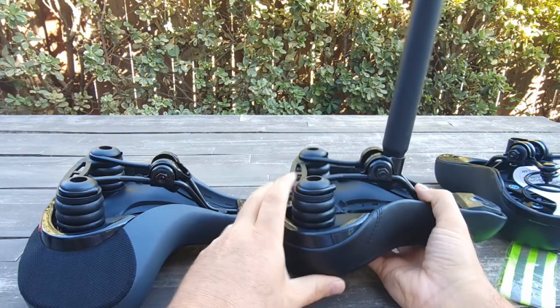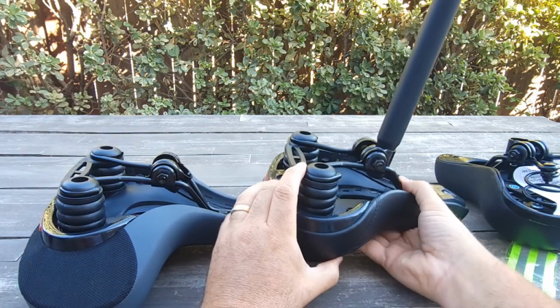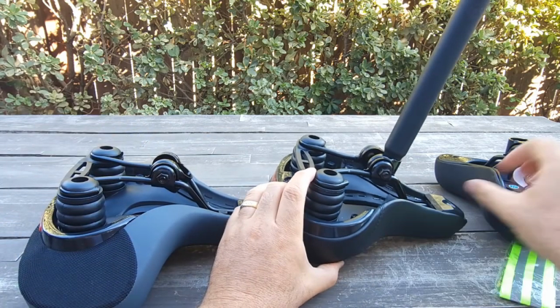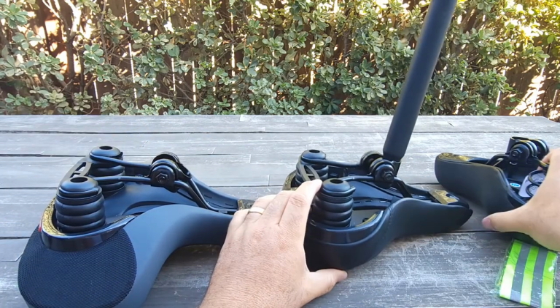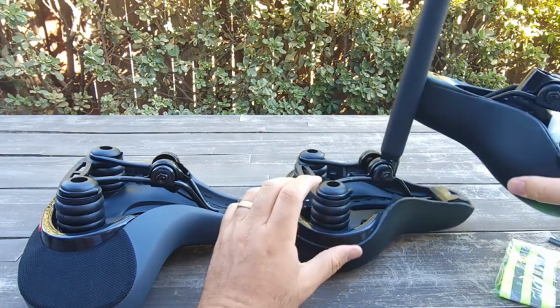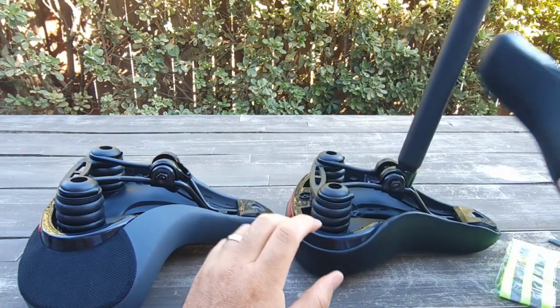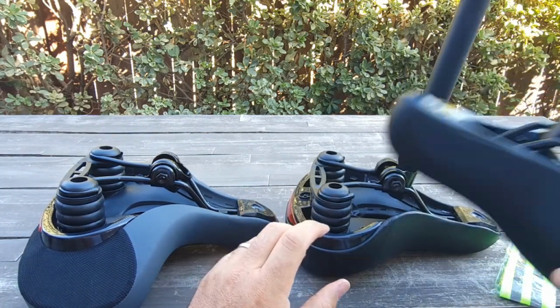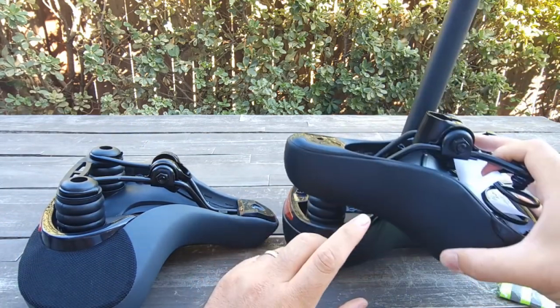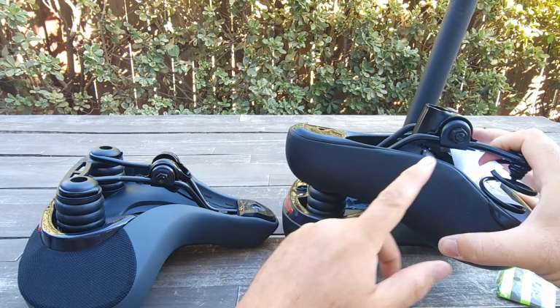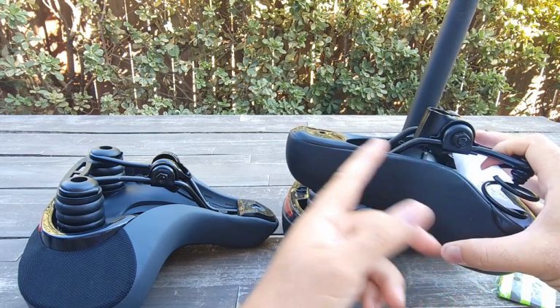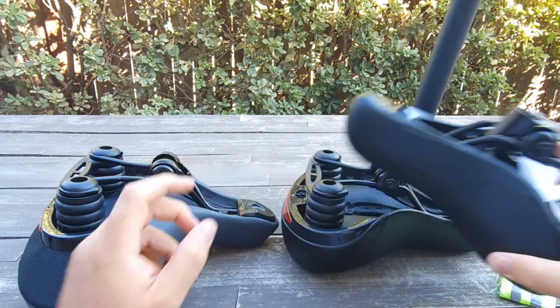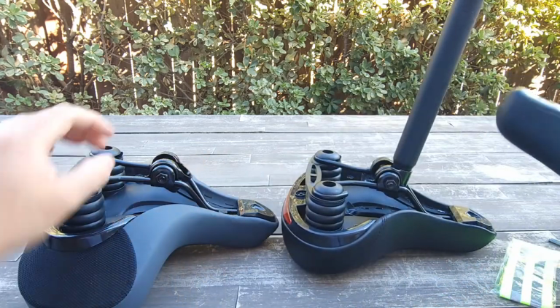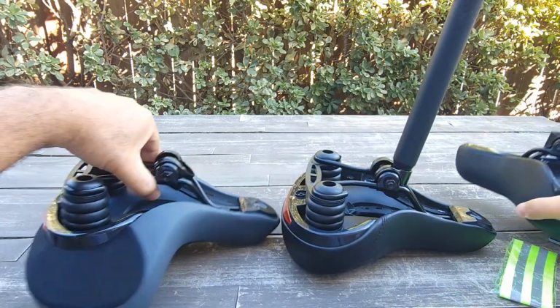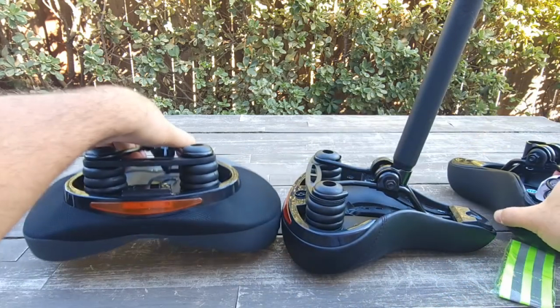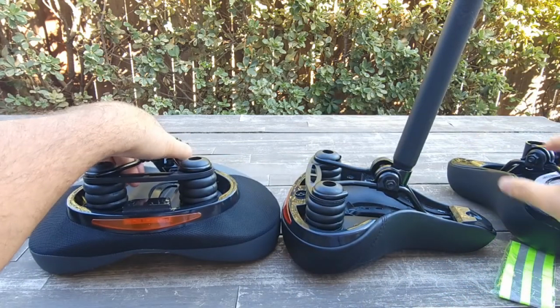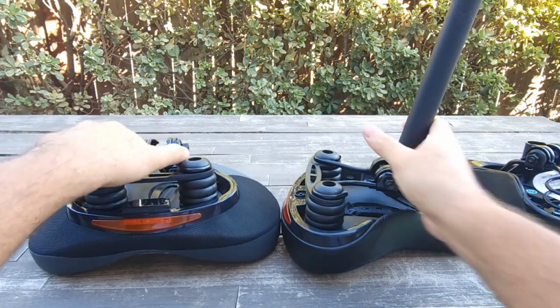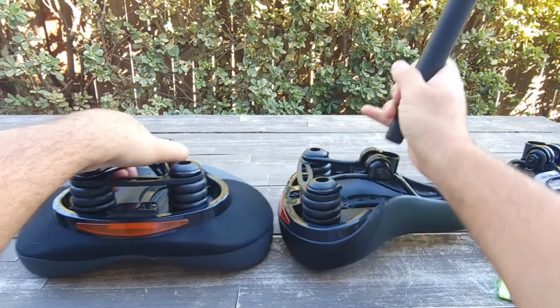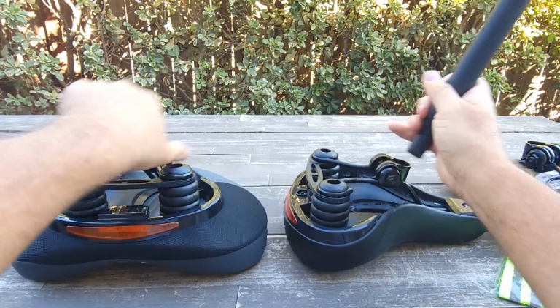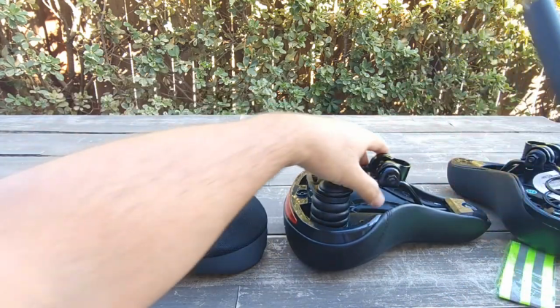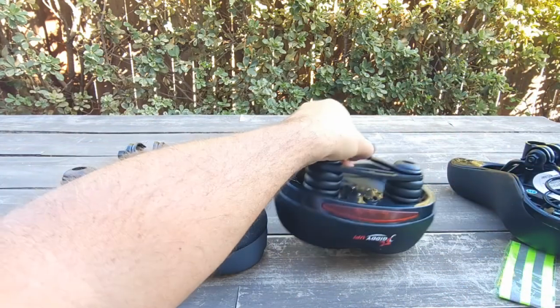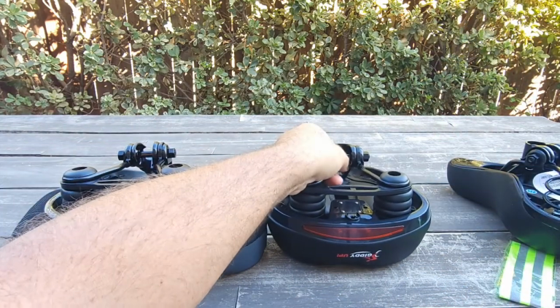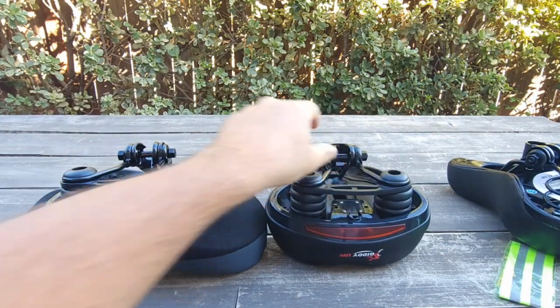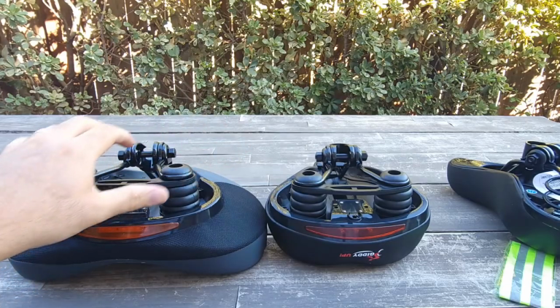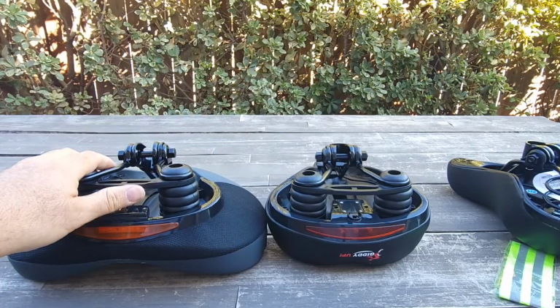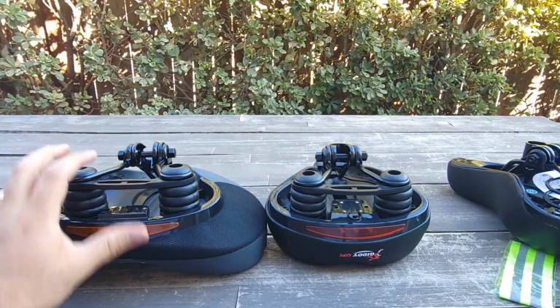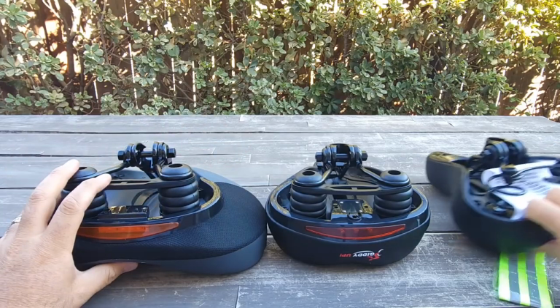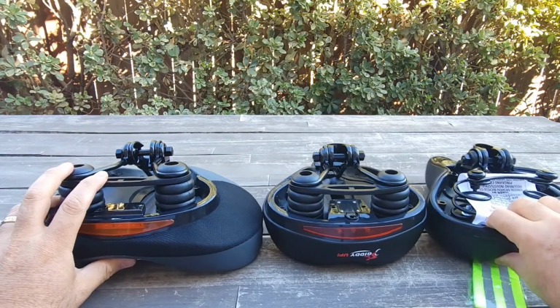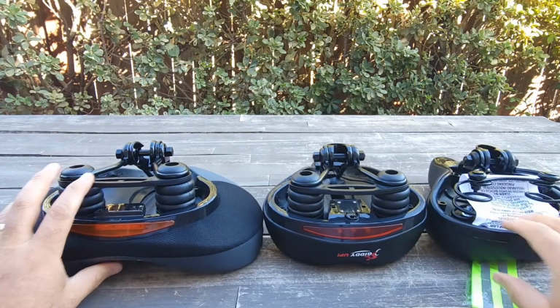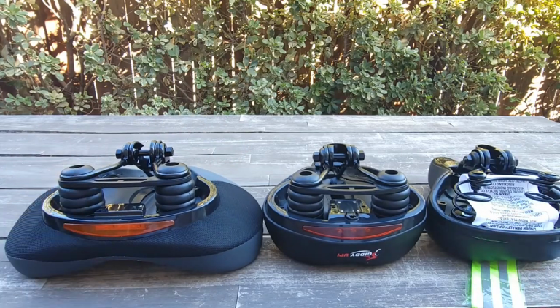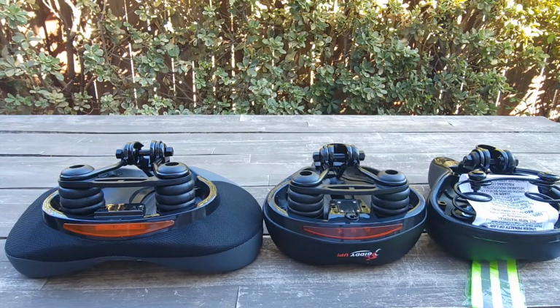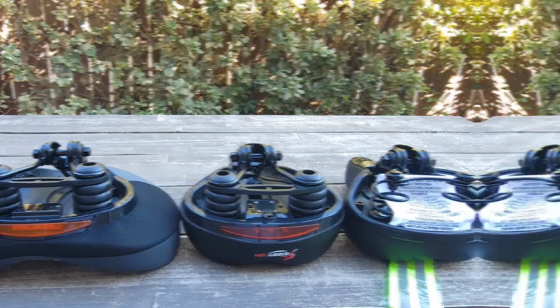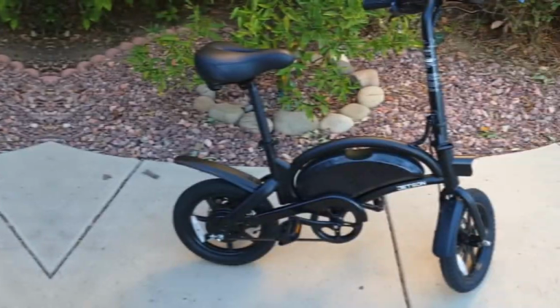The Jetson Bolt Pro and these are about the same type of seats, but you get more comfort on this seat. The Gigi Up is bigger, also with some ventilation, and you can see the difference. There's also a light.